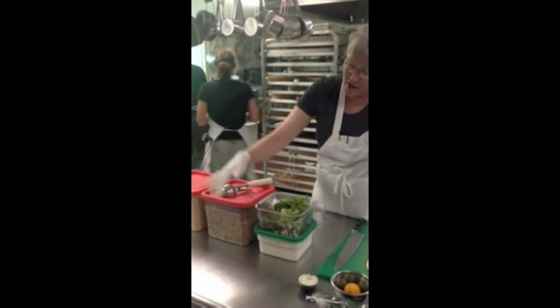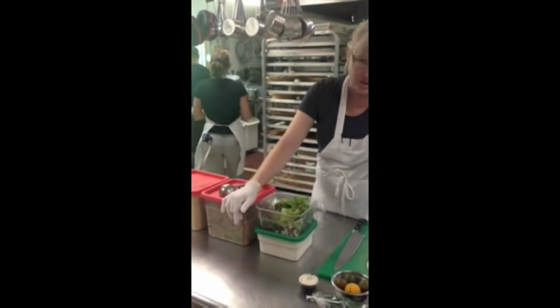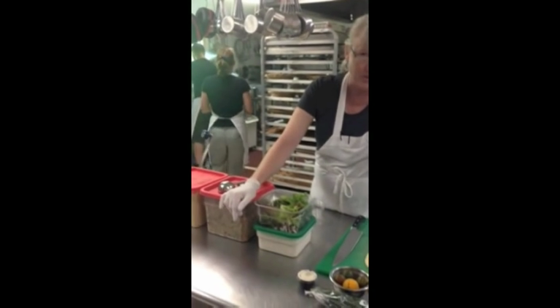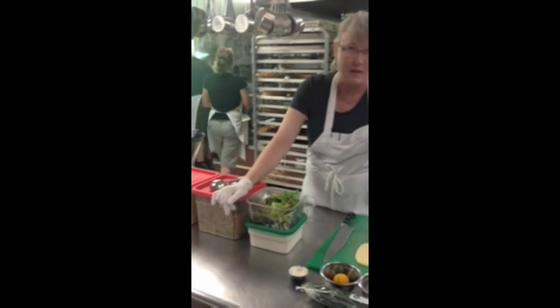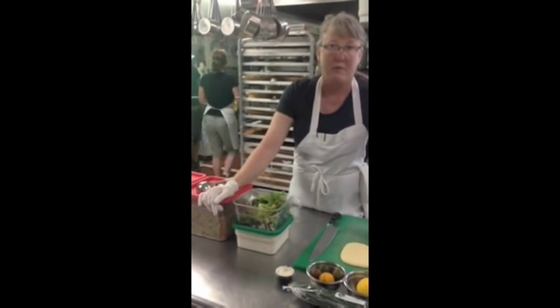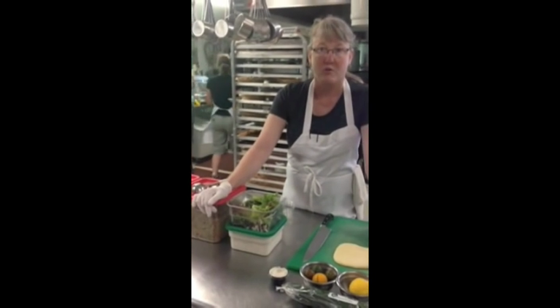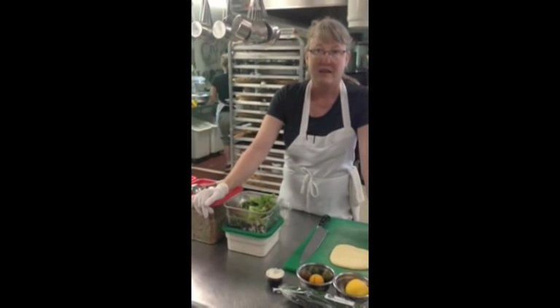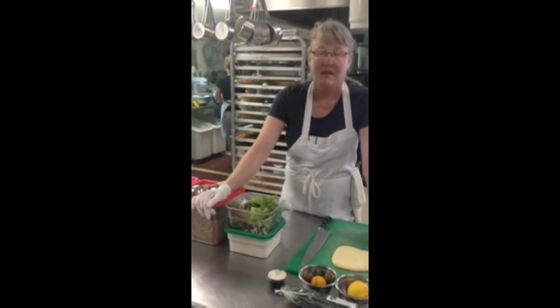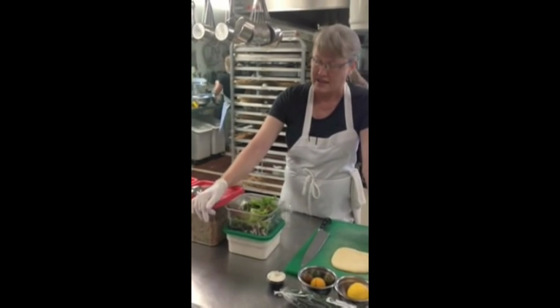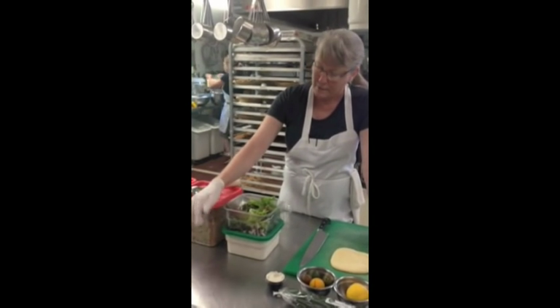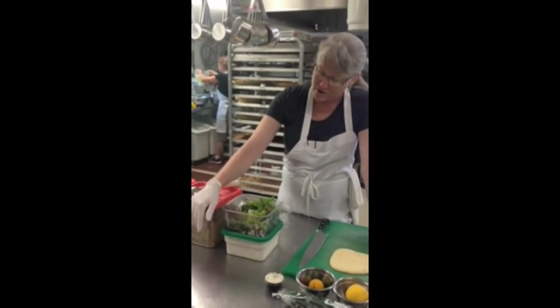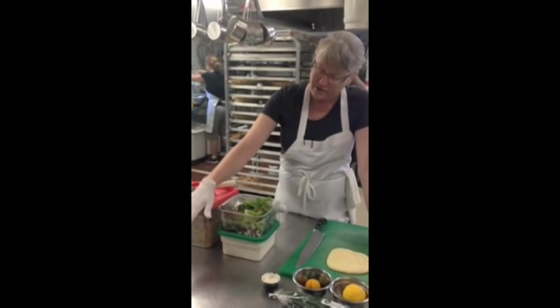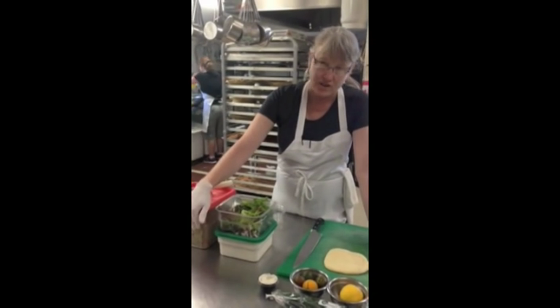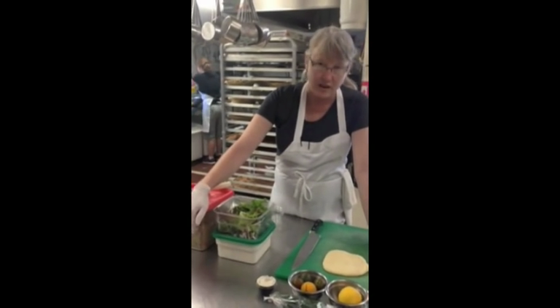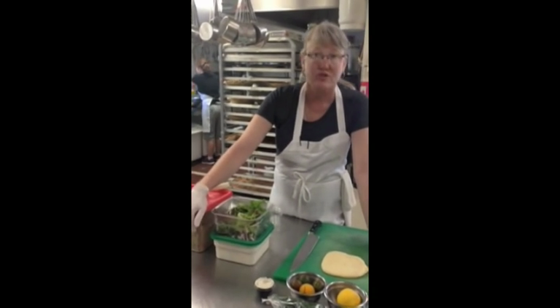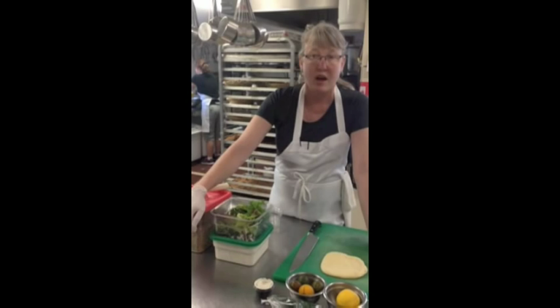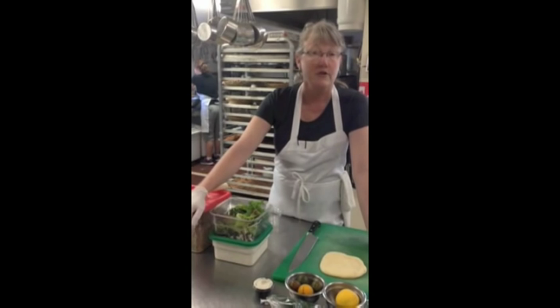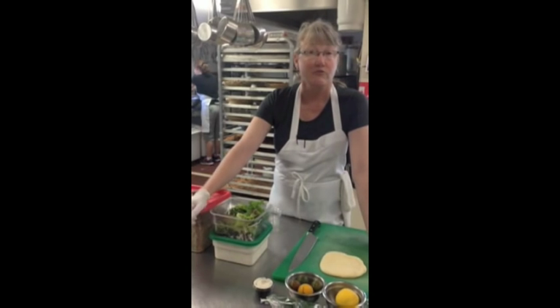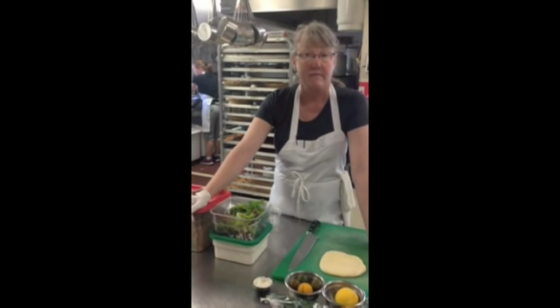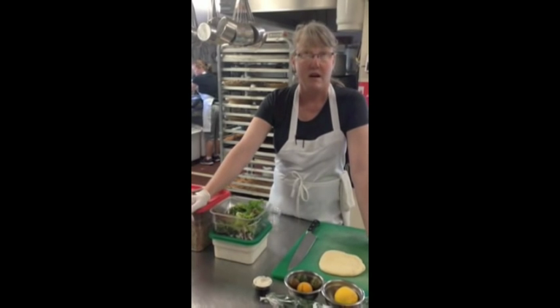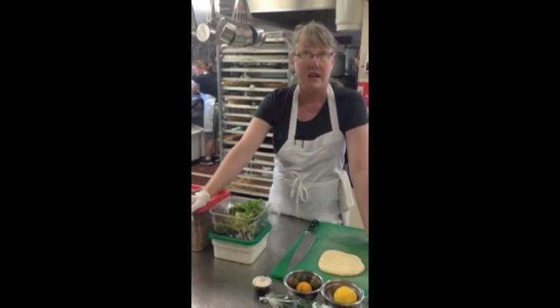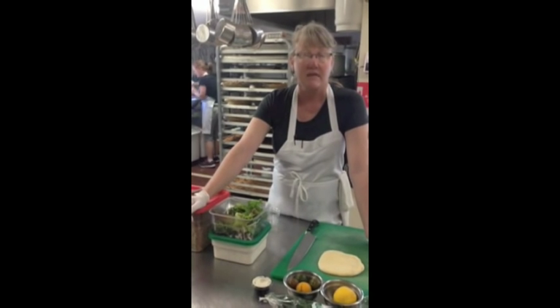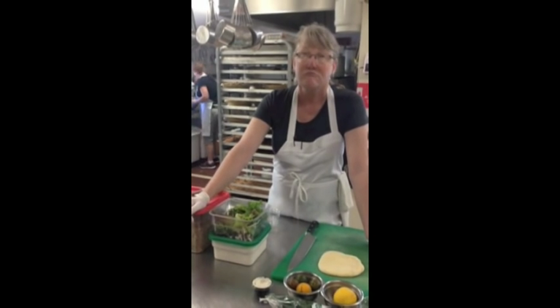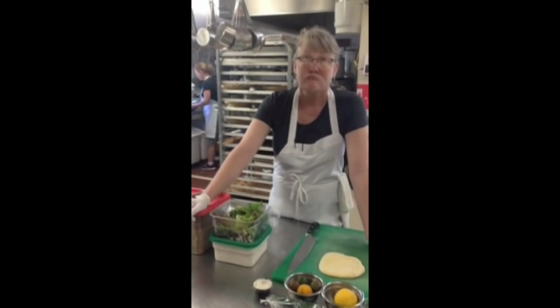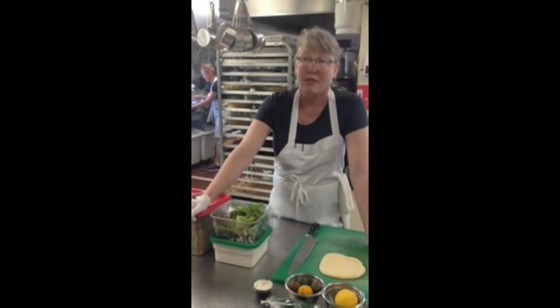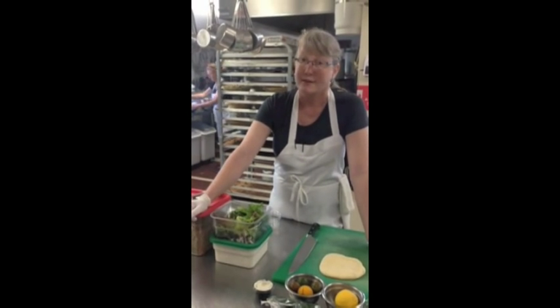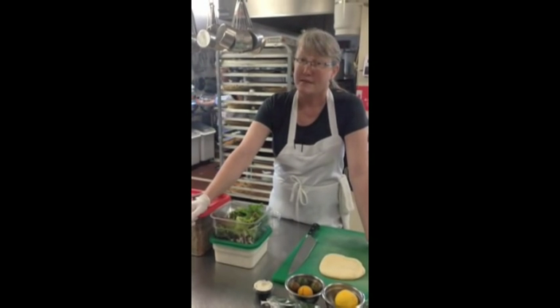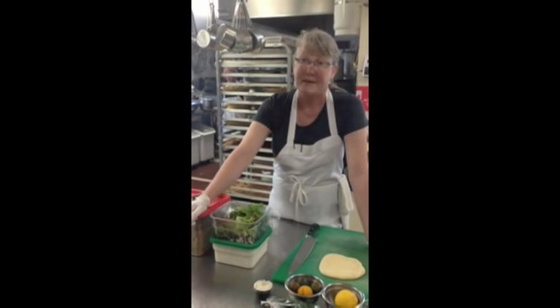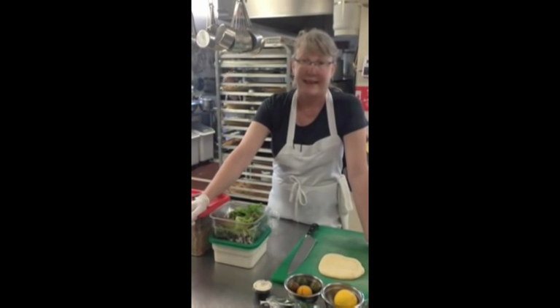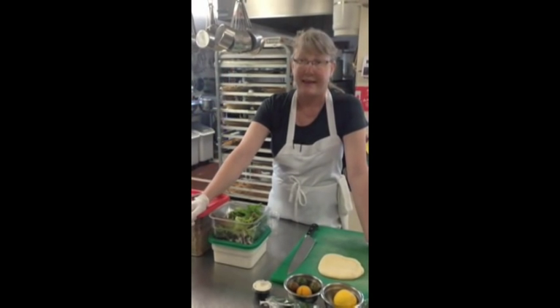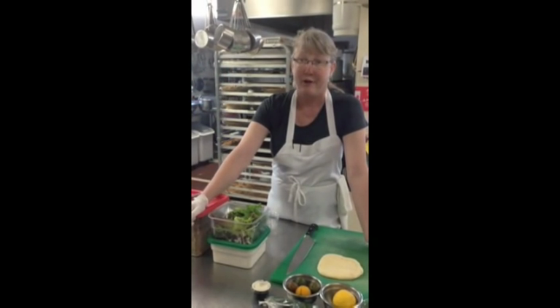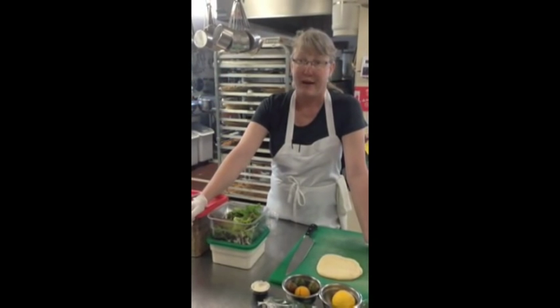Here's our tabbouleh made with bulgur wheat. It's got parsley, fresh tomatoes, cucumbers, red onion, and lots of yummy spices — I can't give it all away.